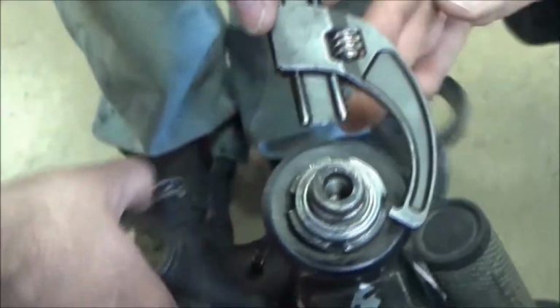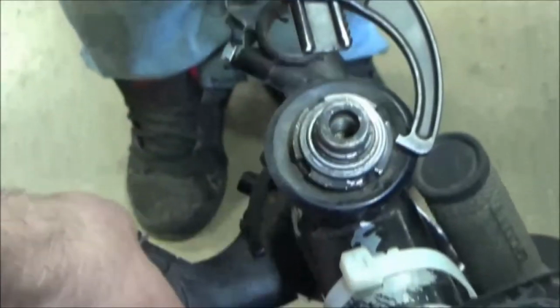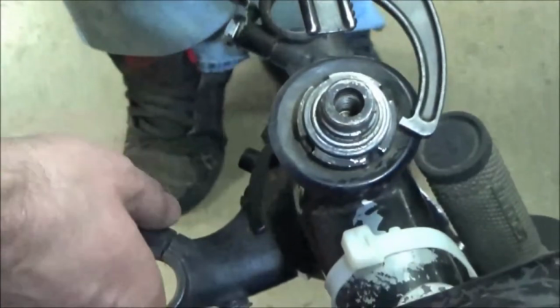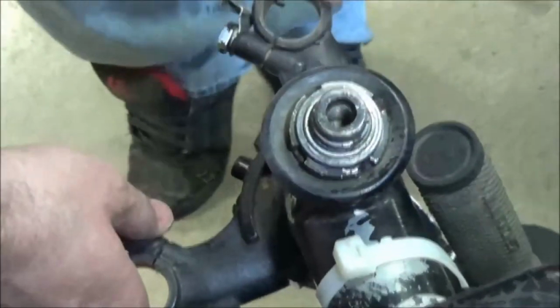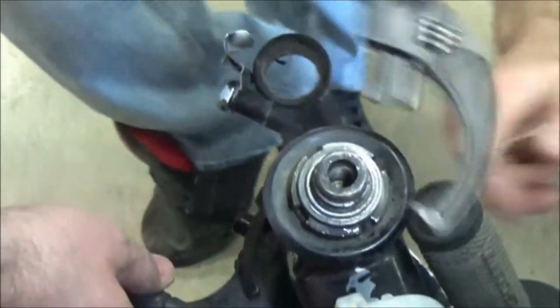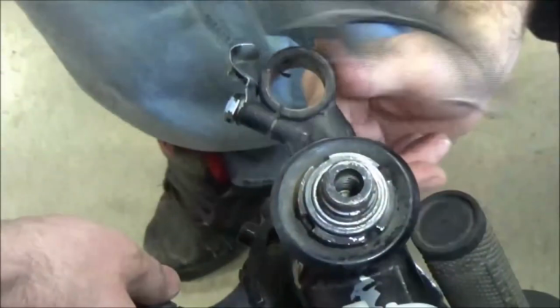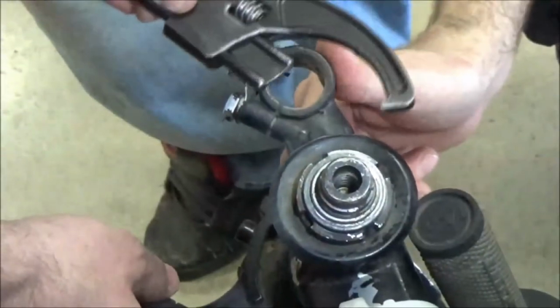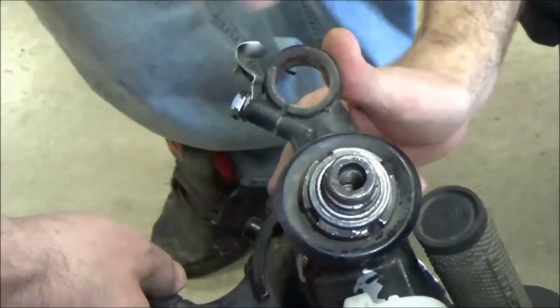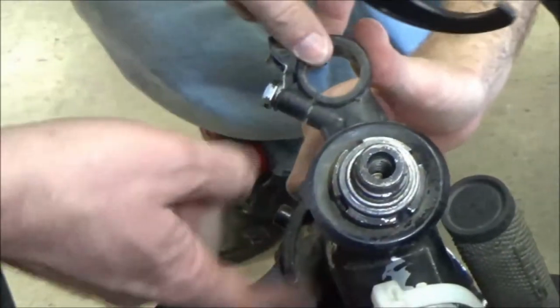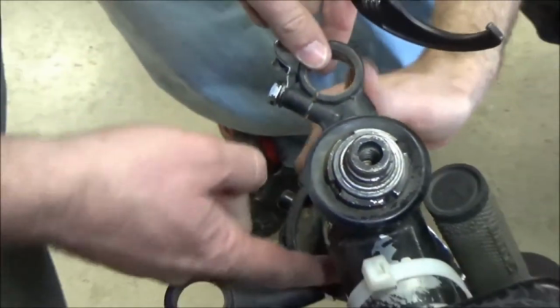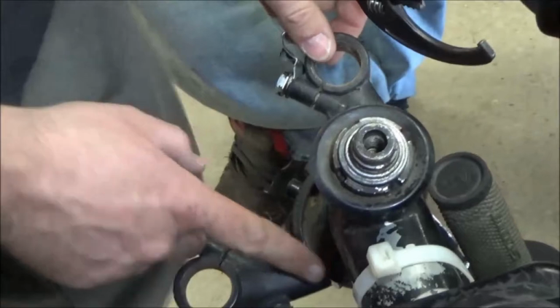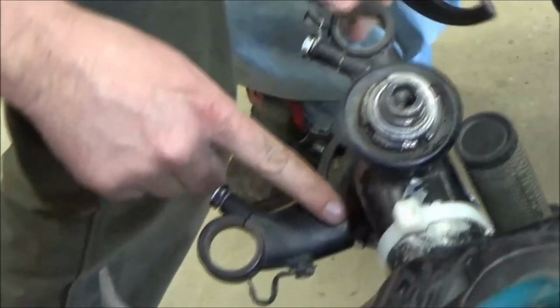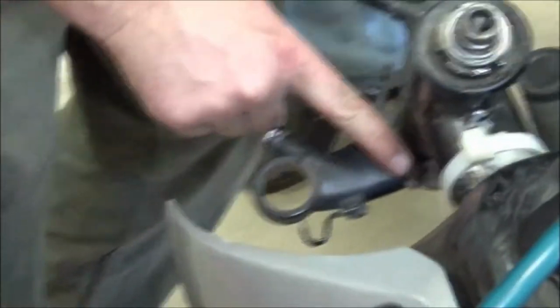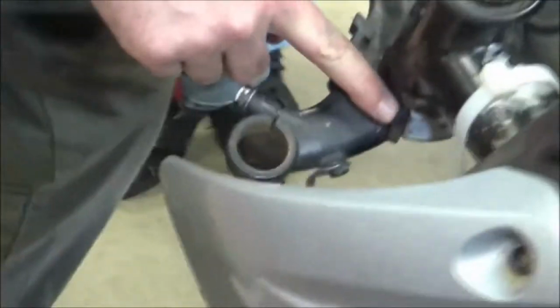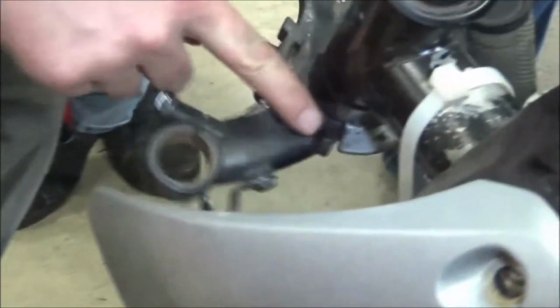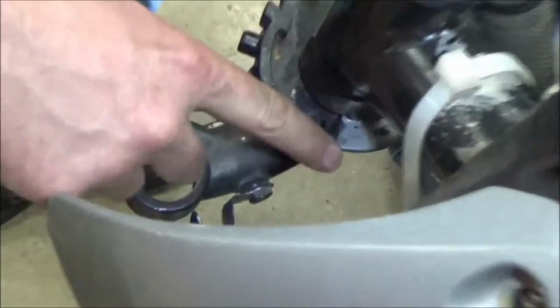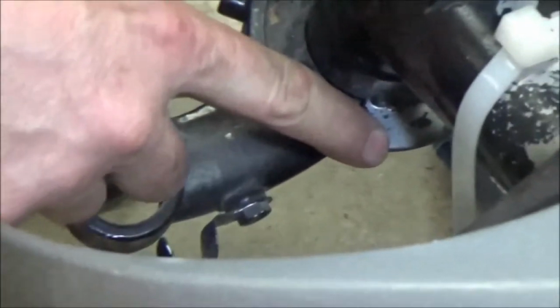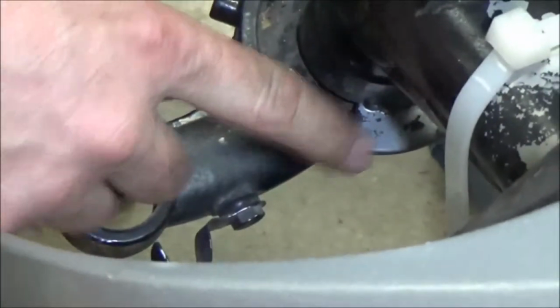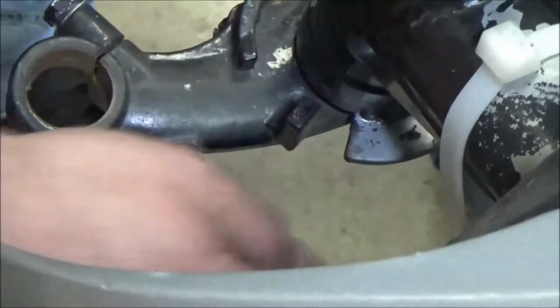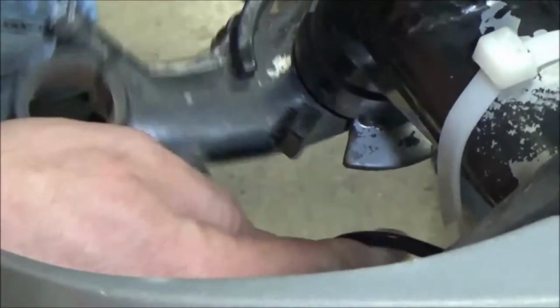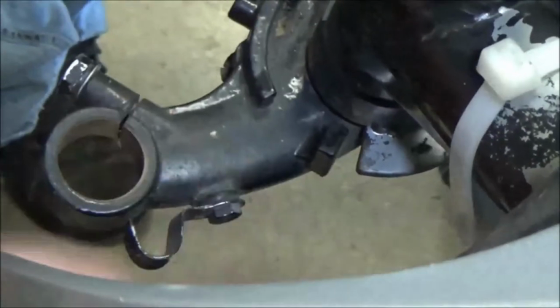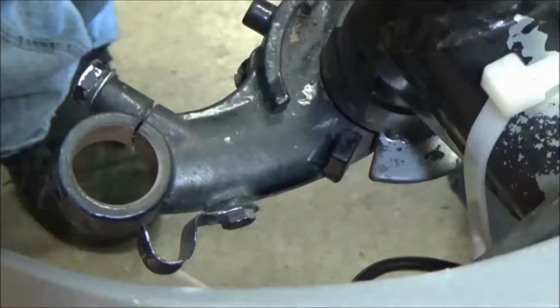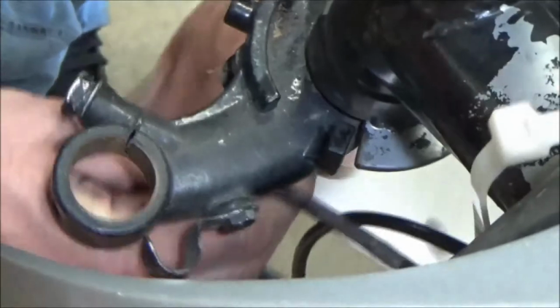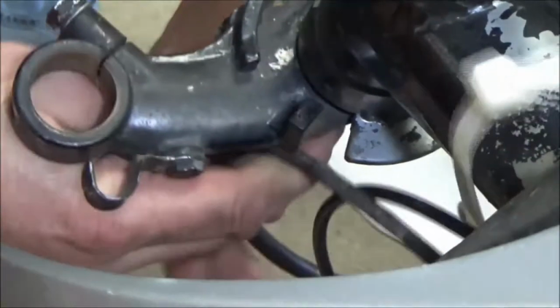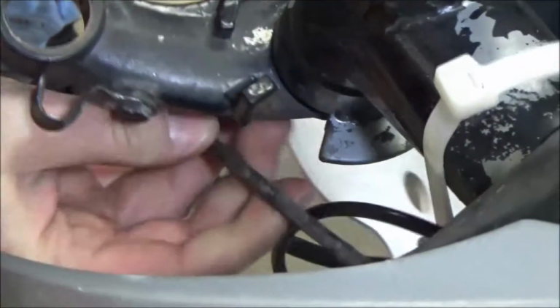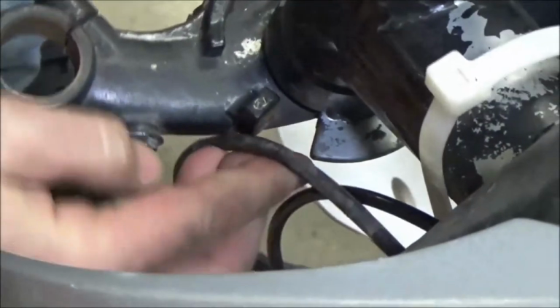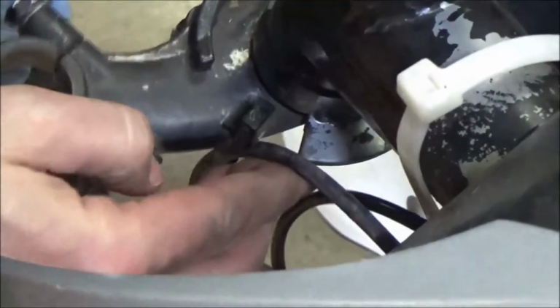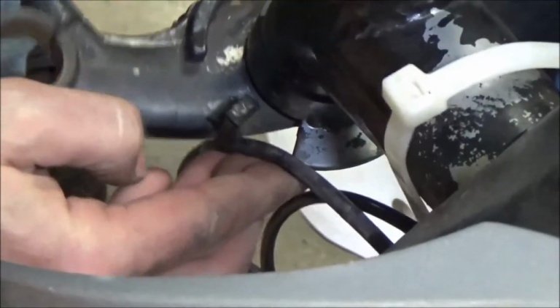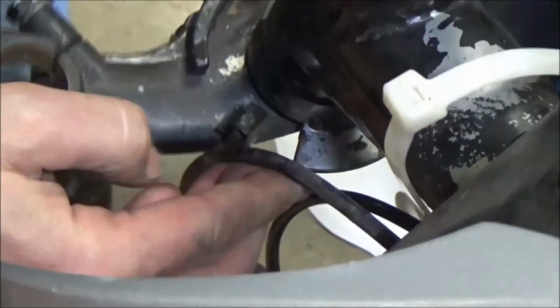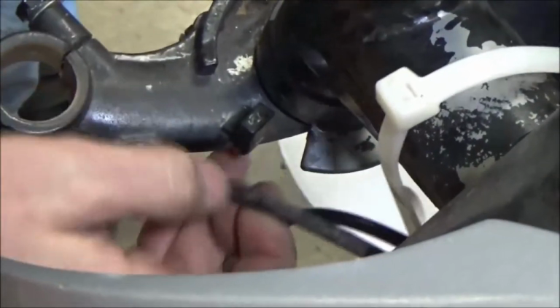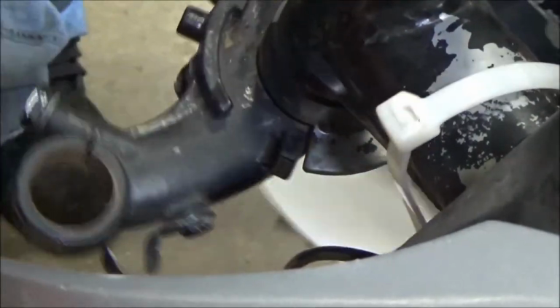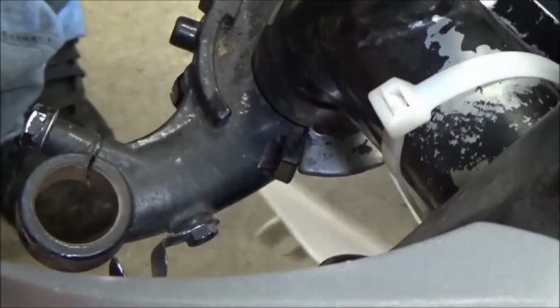I'm going to move this to the steering stop because I know I'm going in this direction and that lets me stabilize. Make sure you can see the steering stop down here, and make sure no wires are going to get caught in here — you have to be thinking about what you're doing, so be careful.